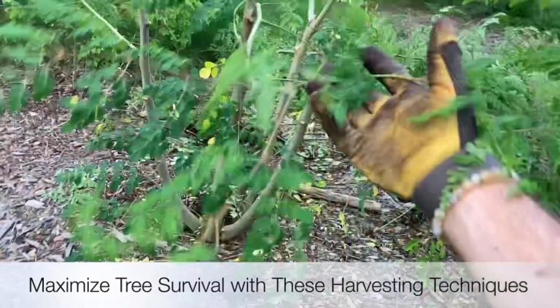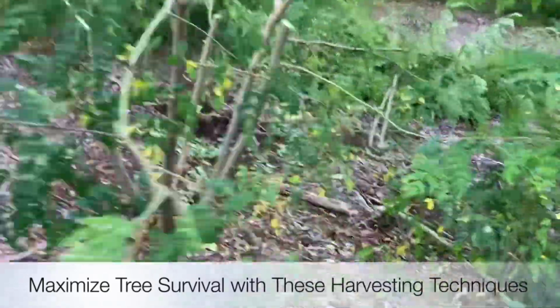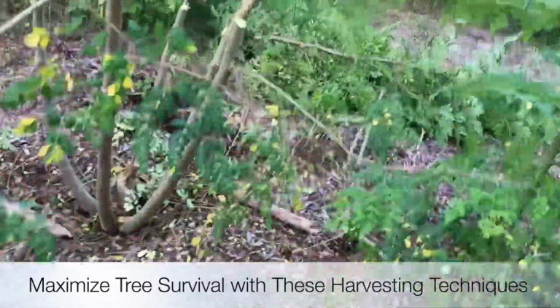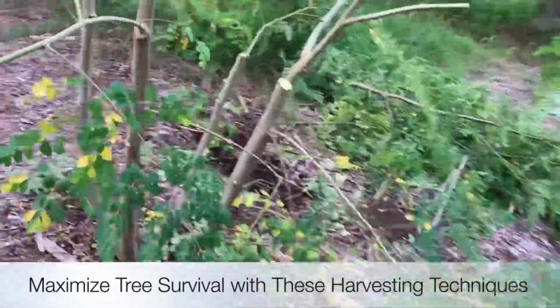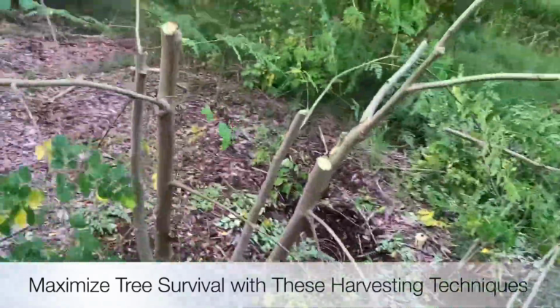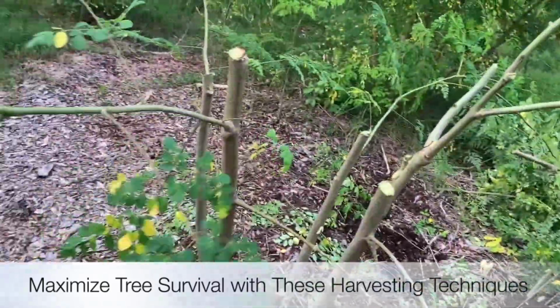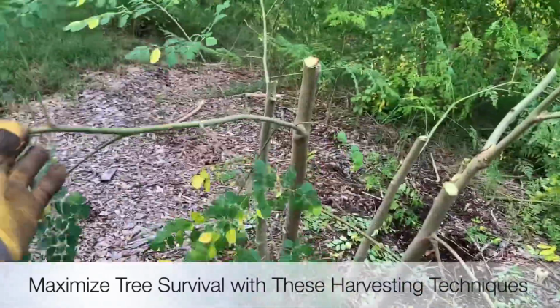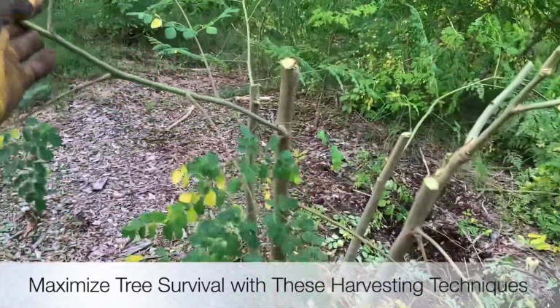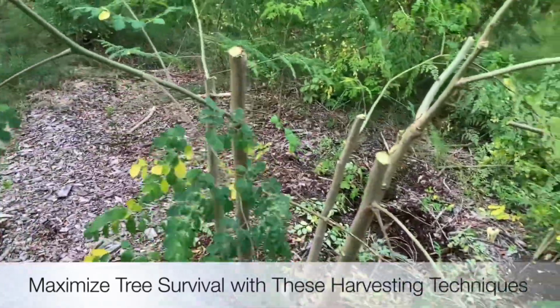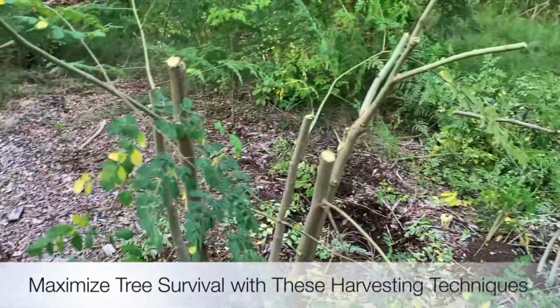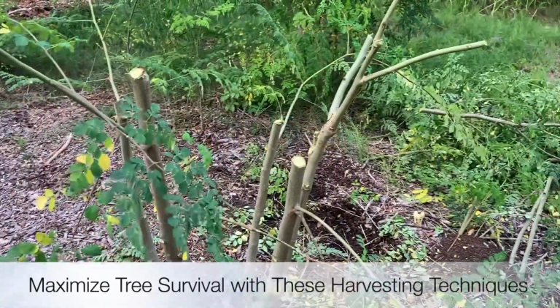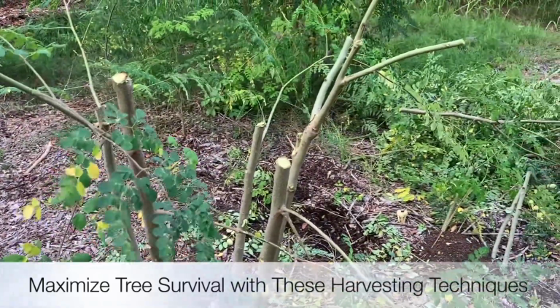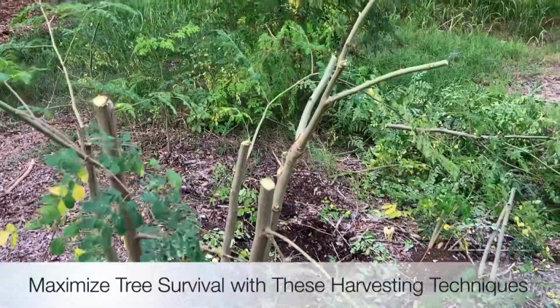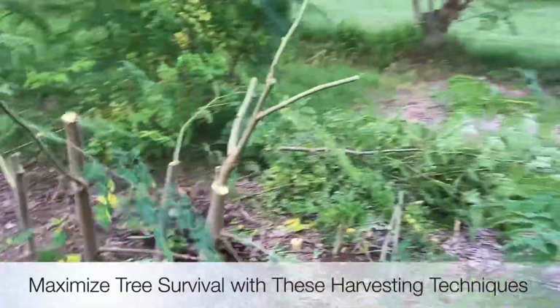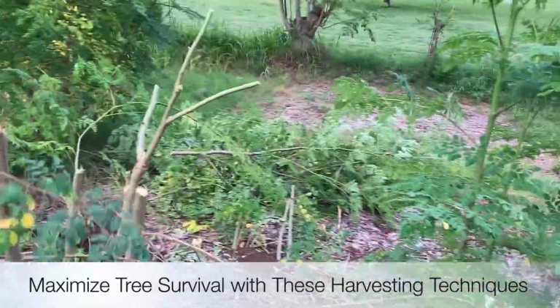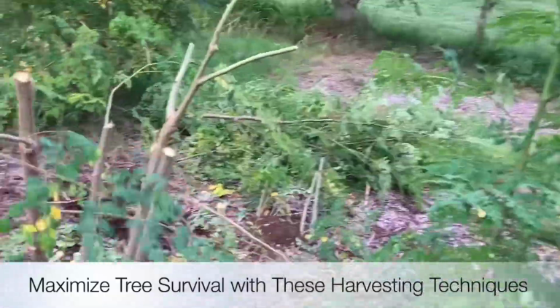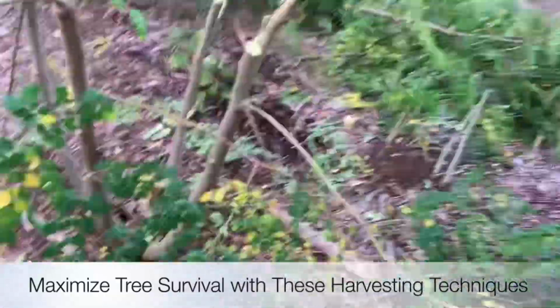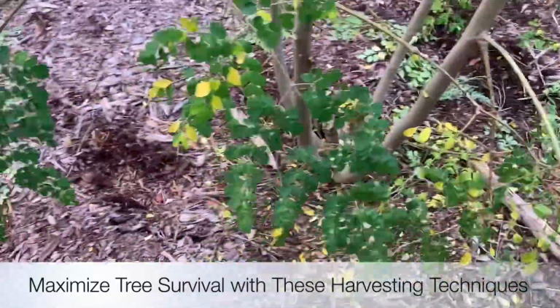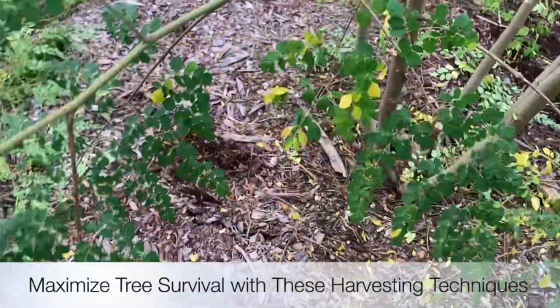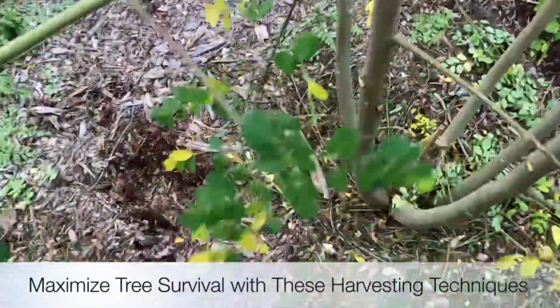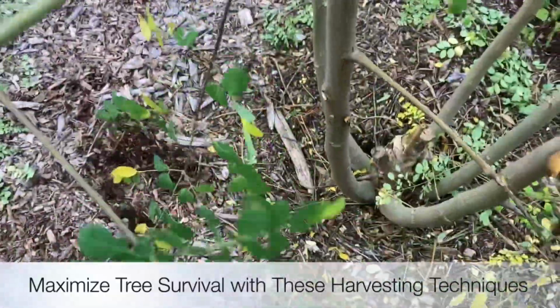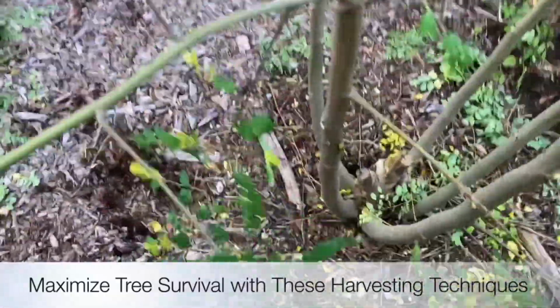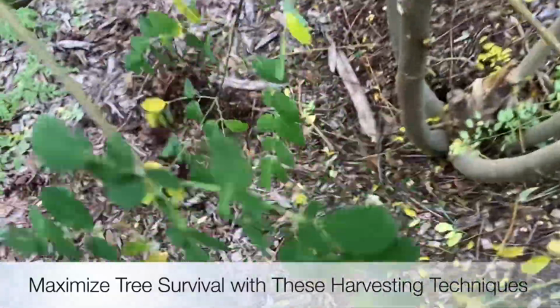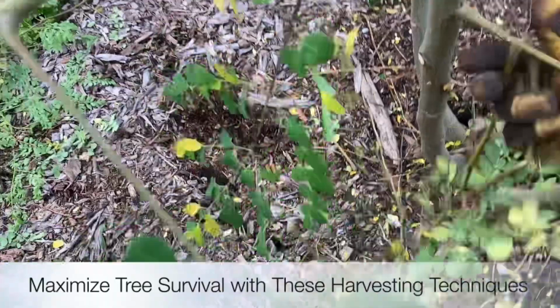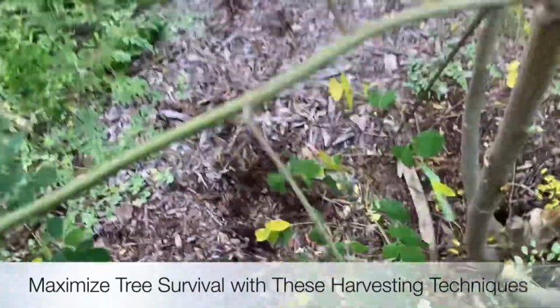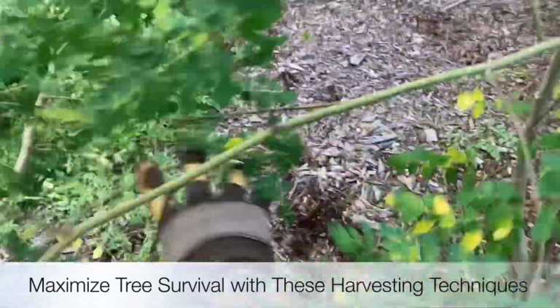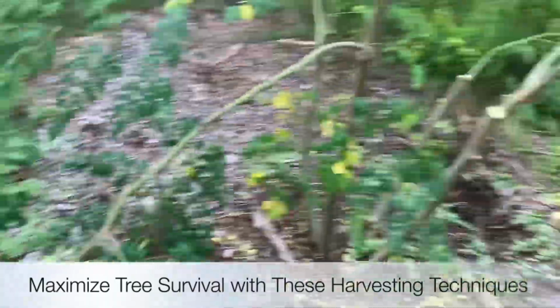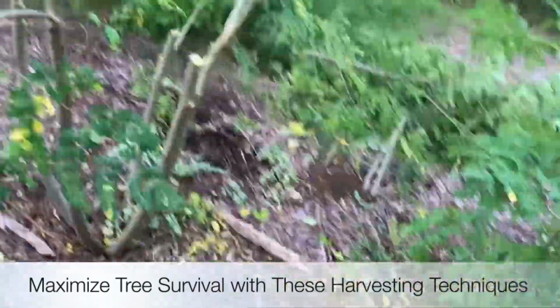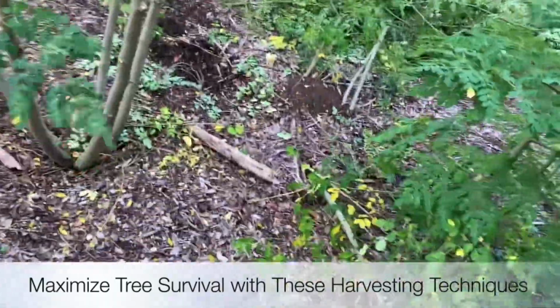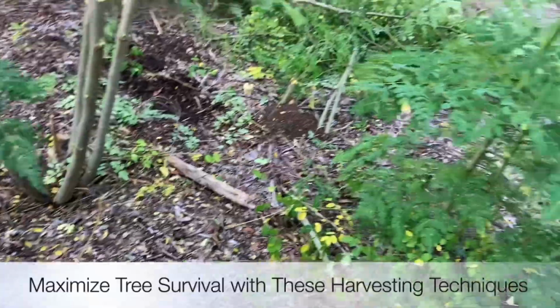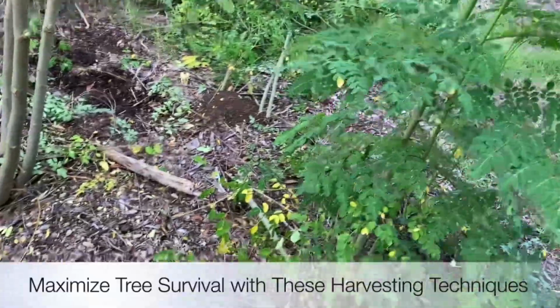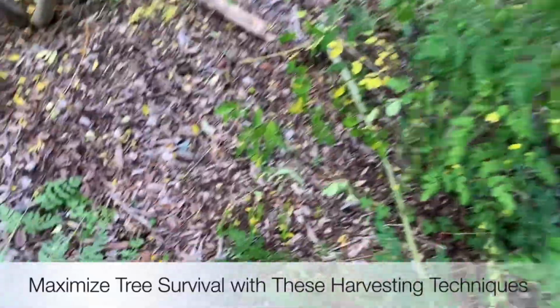Just look how big she could end up, coming up like this over time and getting really nicely structured out wide. Look at this — this one is kind of a little bit low, so I'm going to take that, take that, take that. Beautiful — like the Bob Ross of moringa.